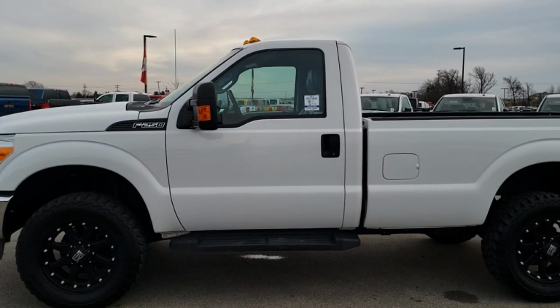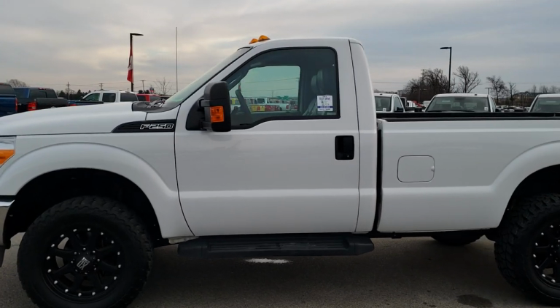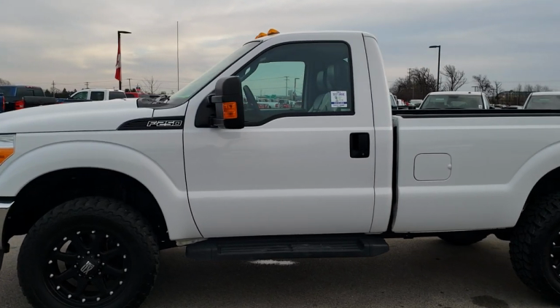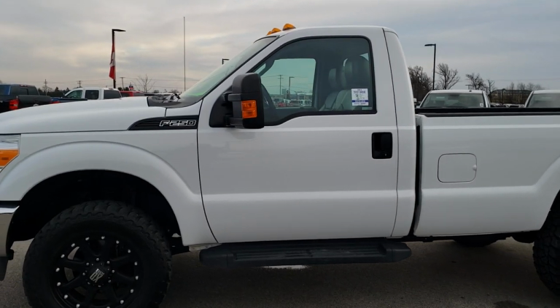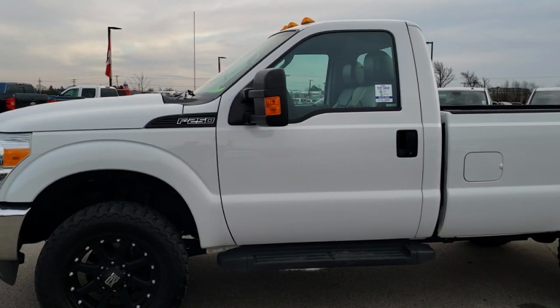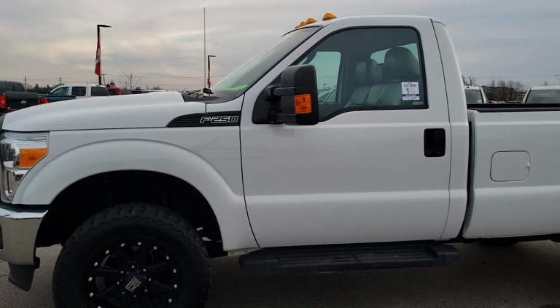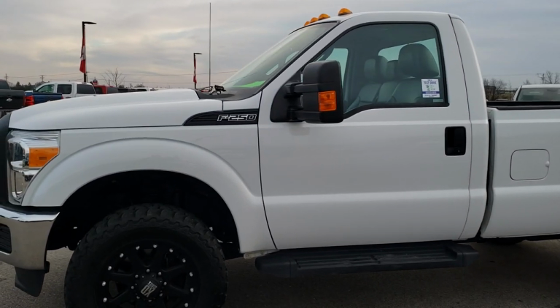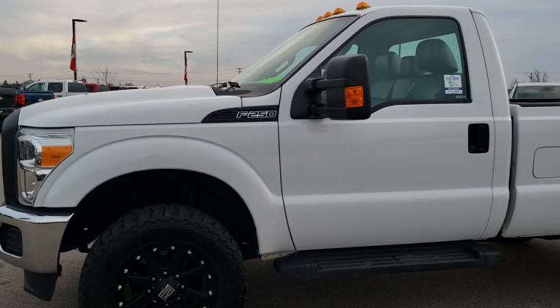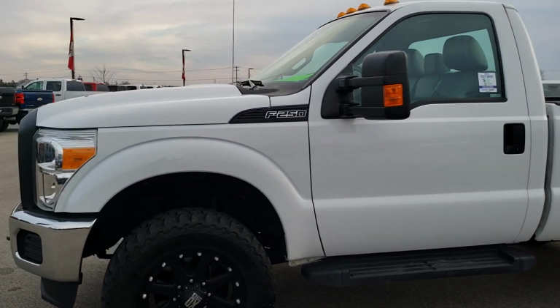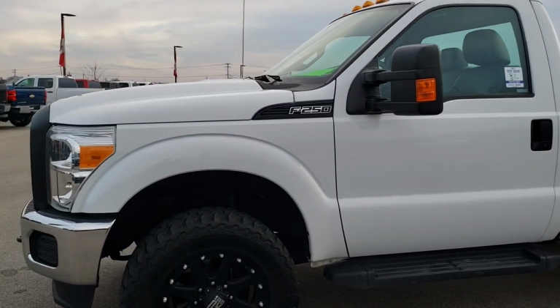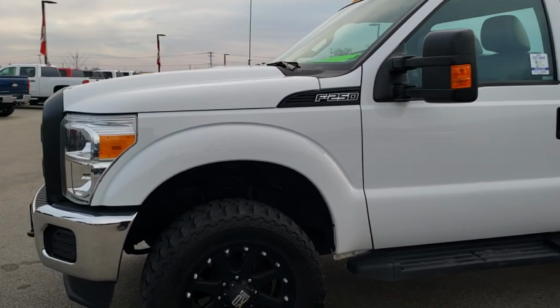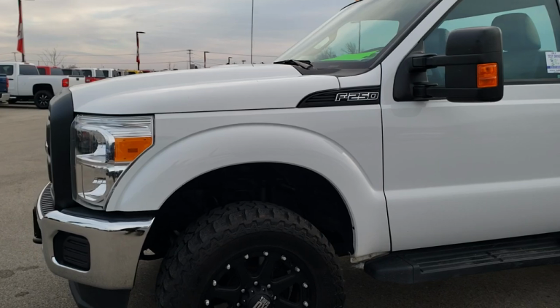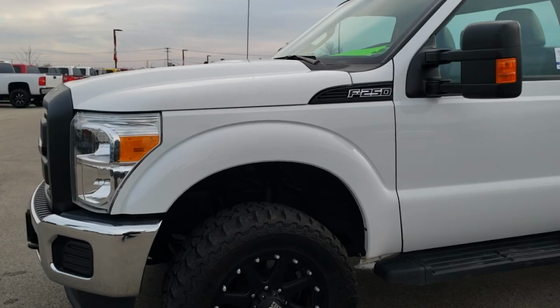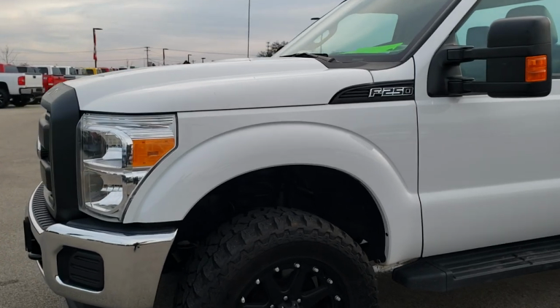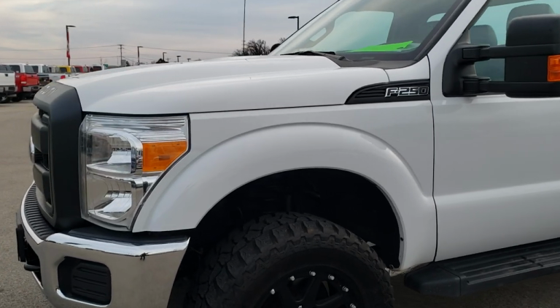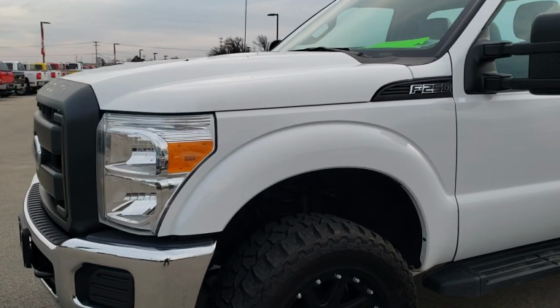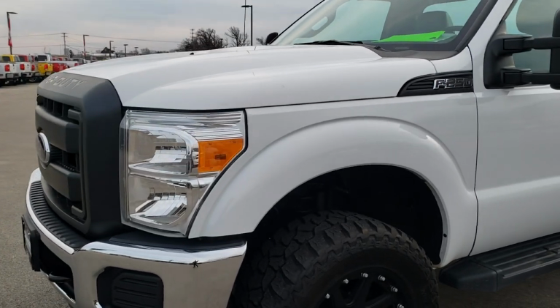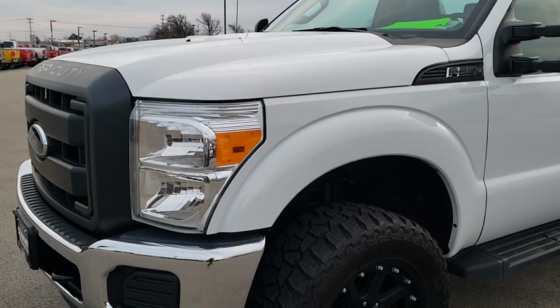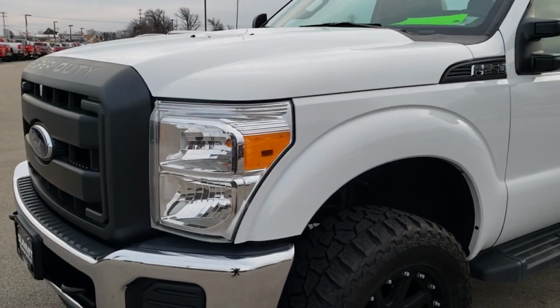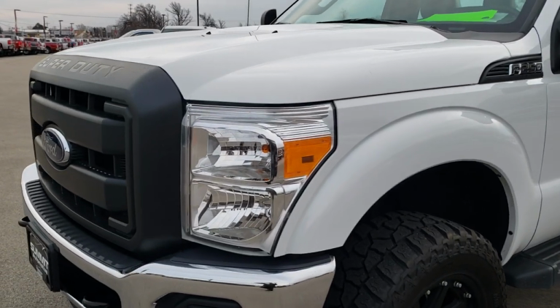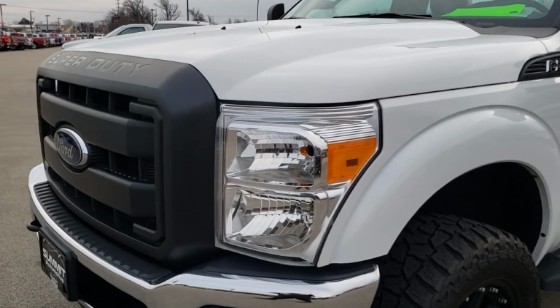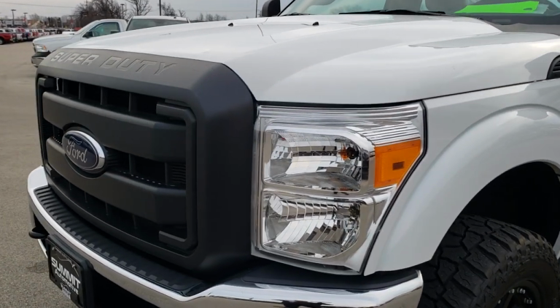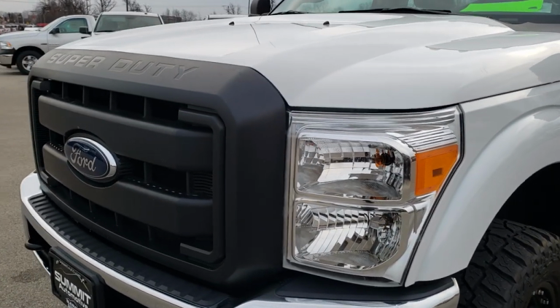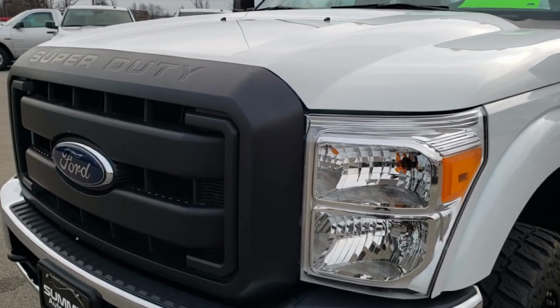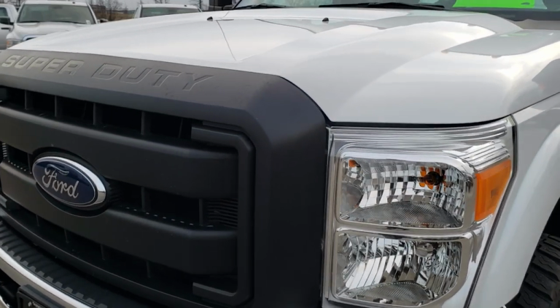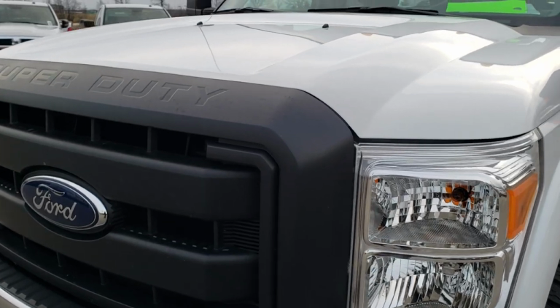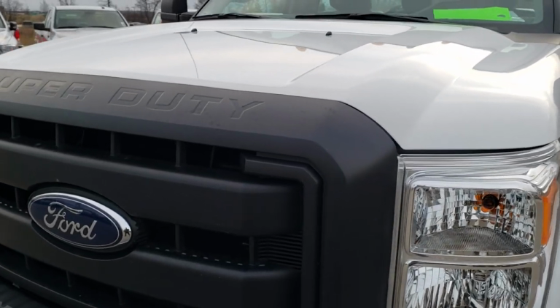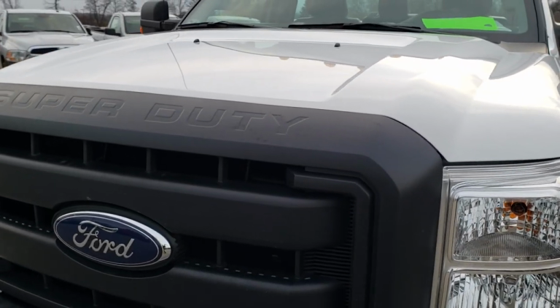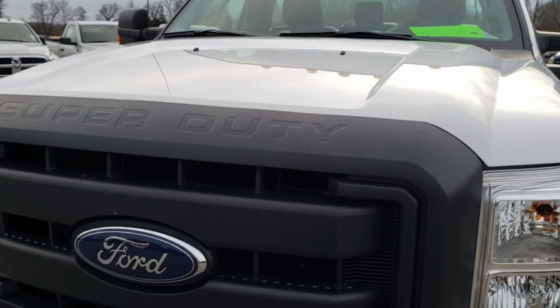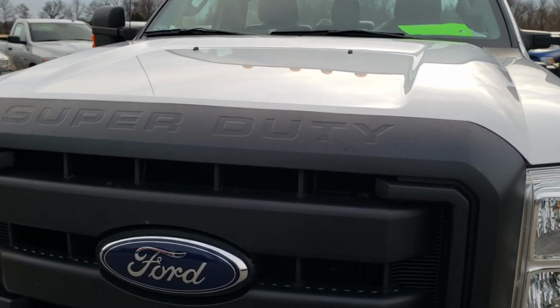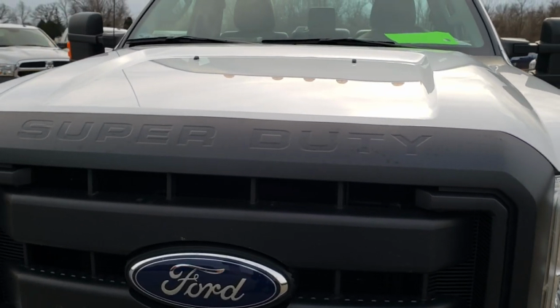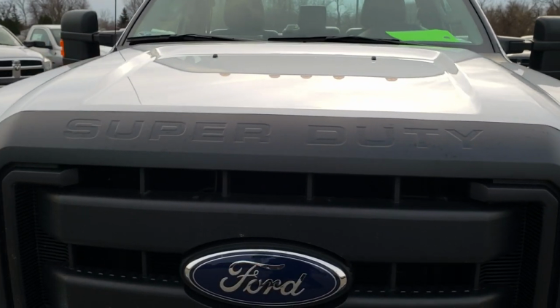This is stock number 9809. We are here at Summit Automotive in Fond du Lac, Wisconsin — your new and used heavy-duty truck headquarters. Remember, we are the guys with the trucks on 41.